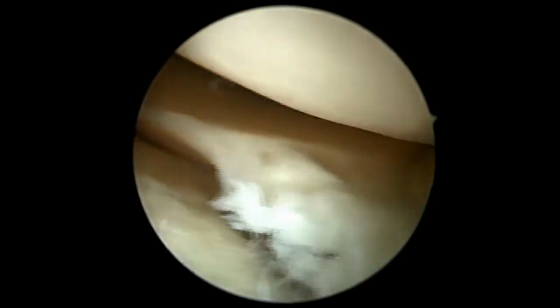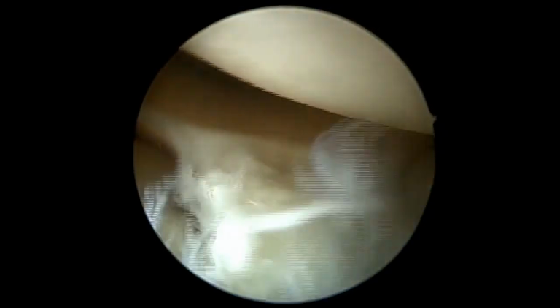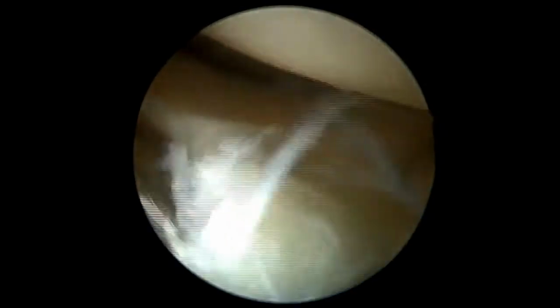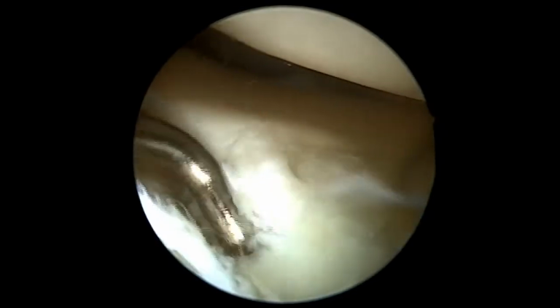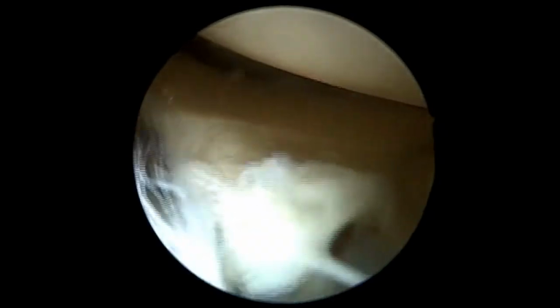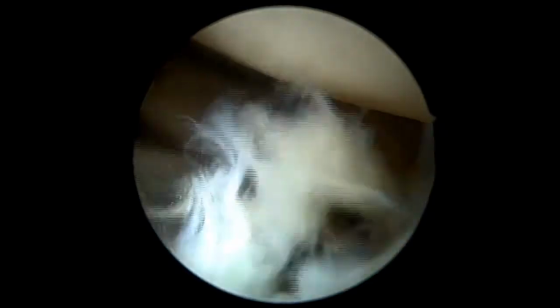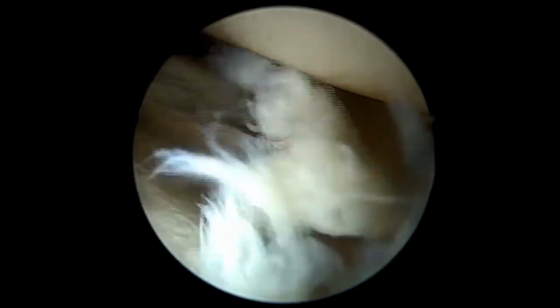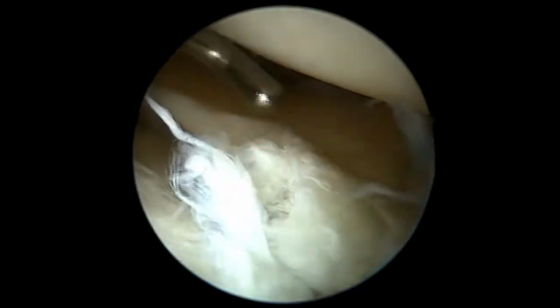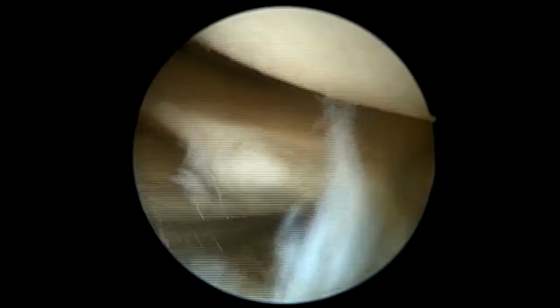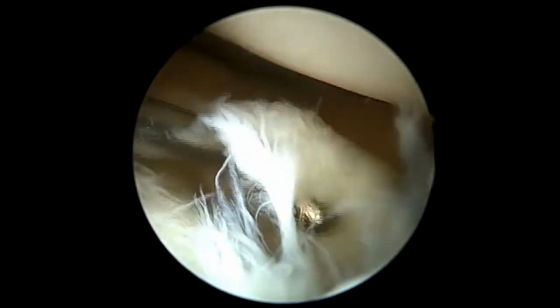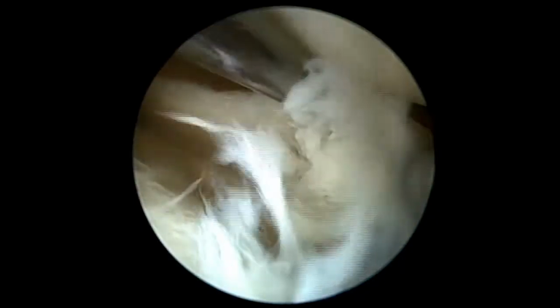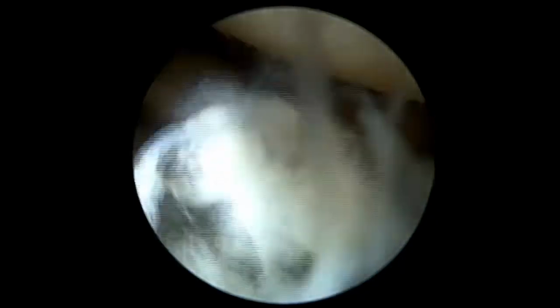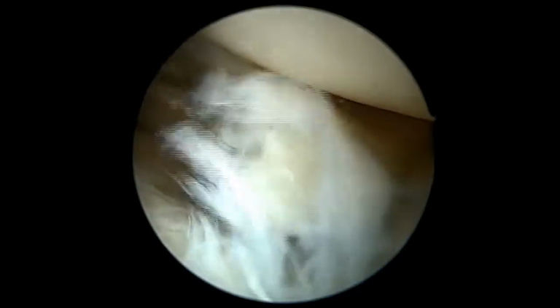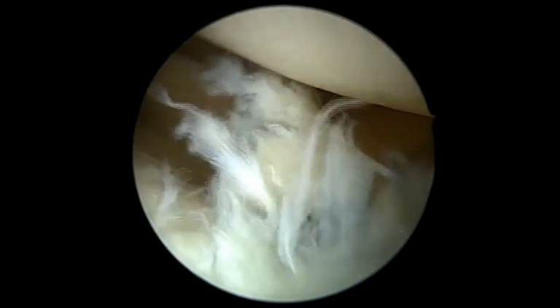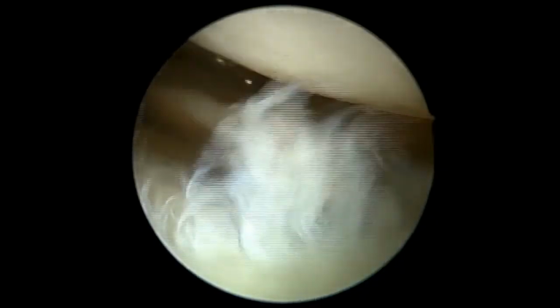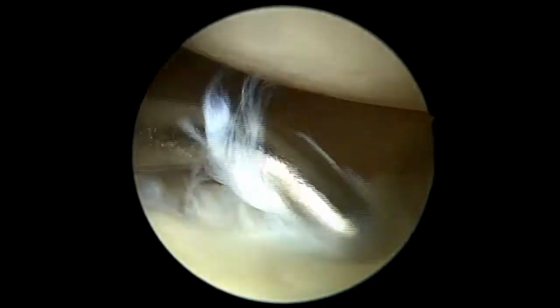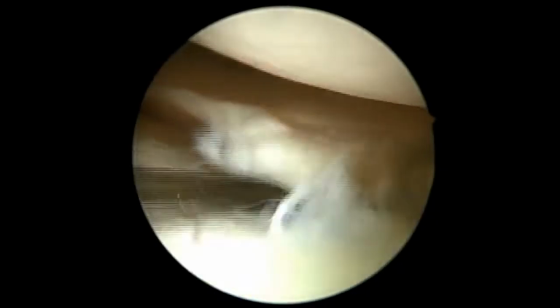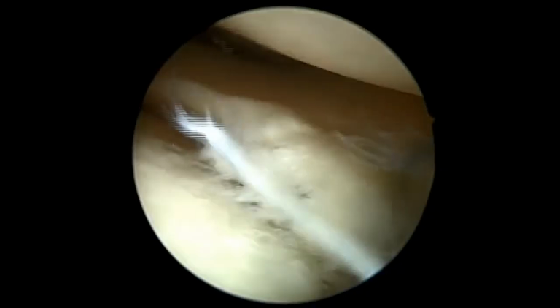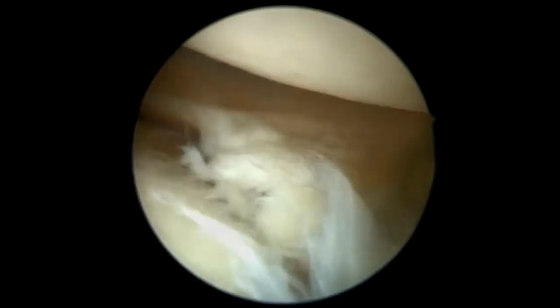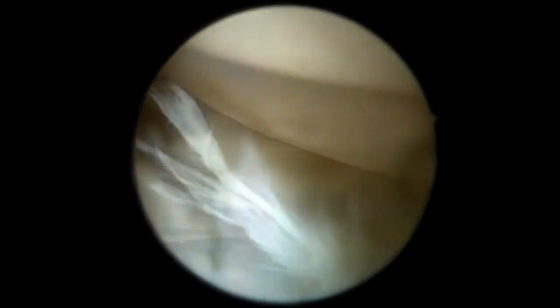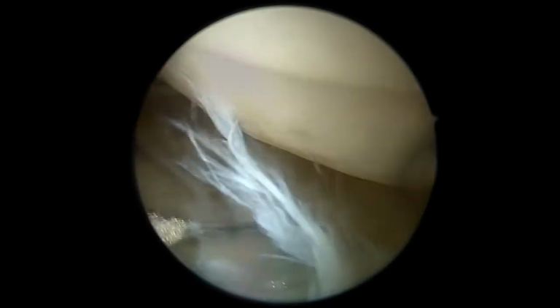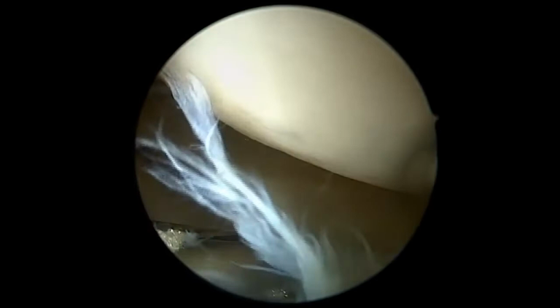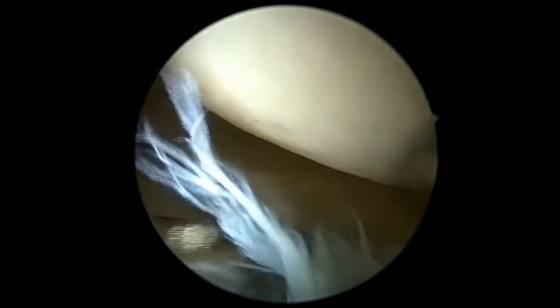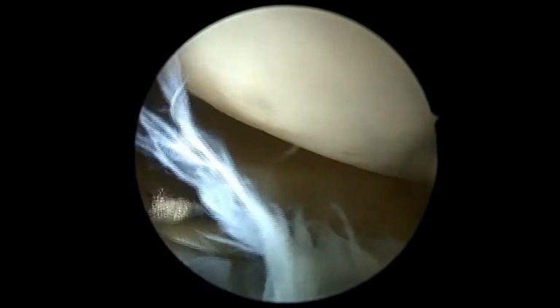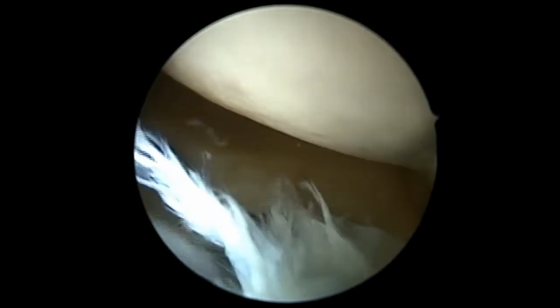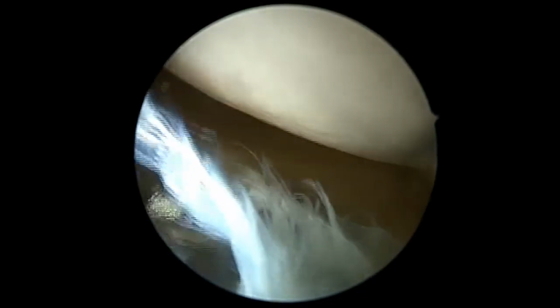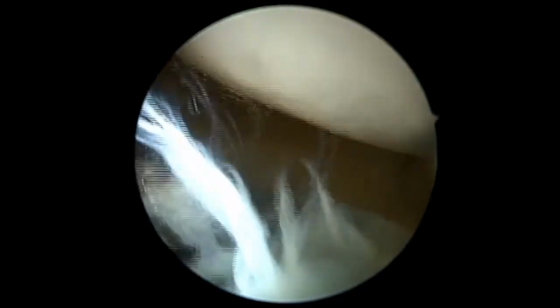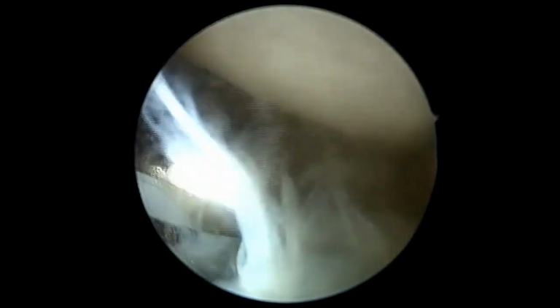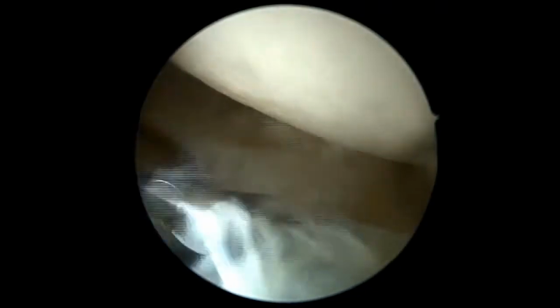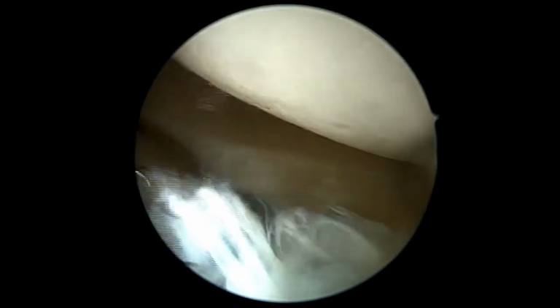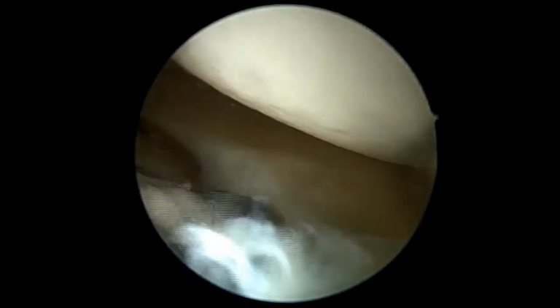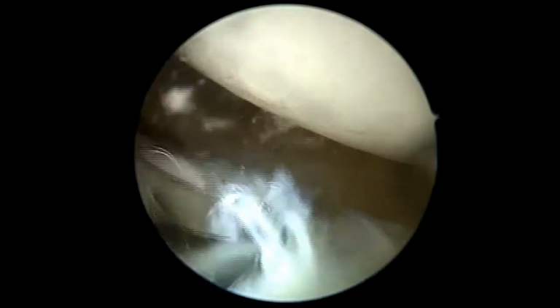An area of delamination is noted along the lateral tibial plateau, and a degenerative lateral meniscal tear is also noted. A 4.5 shaver is utilized to debride the lateral meniscus as well as the region of the tibial plateau.